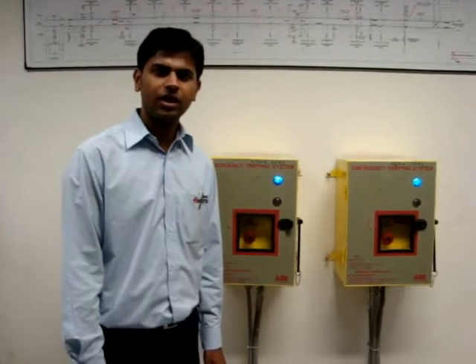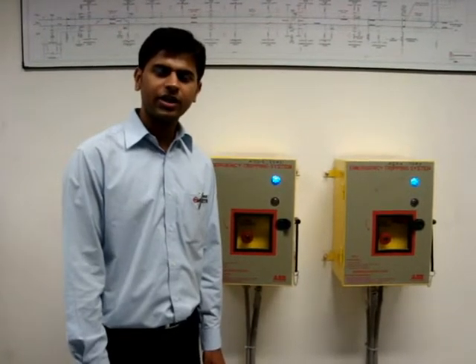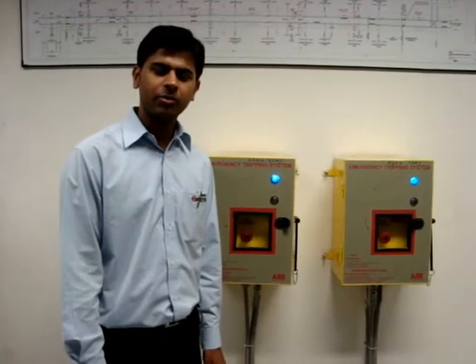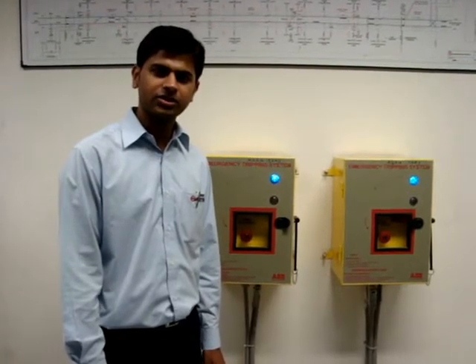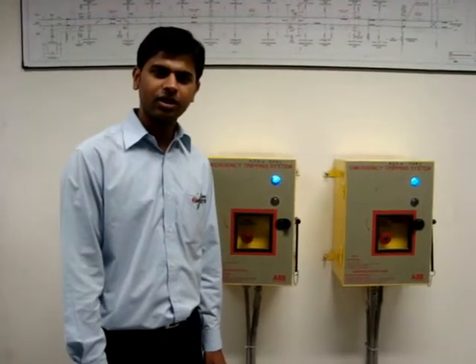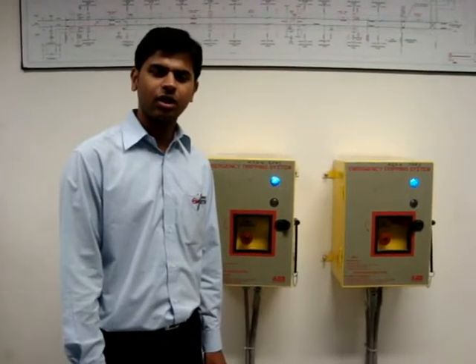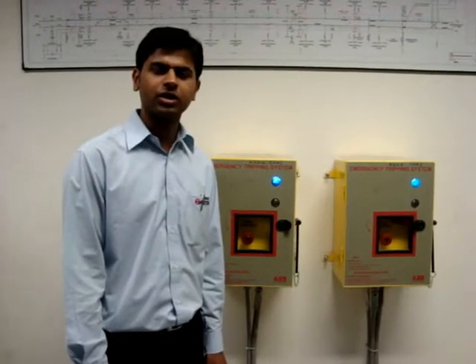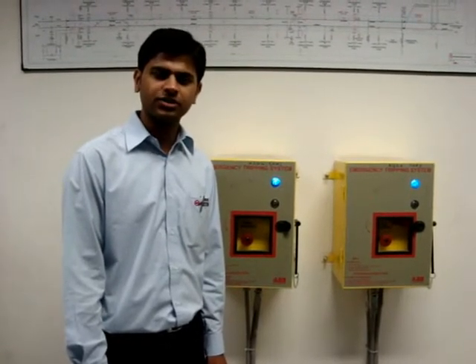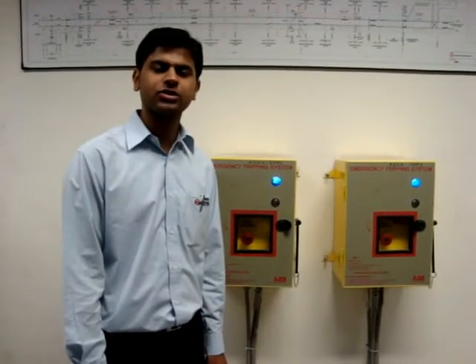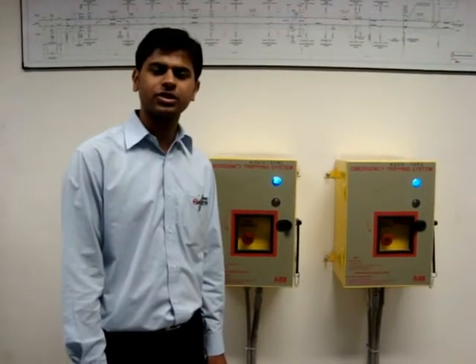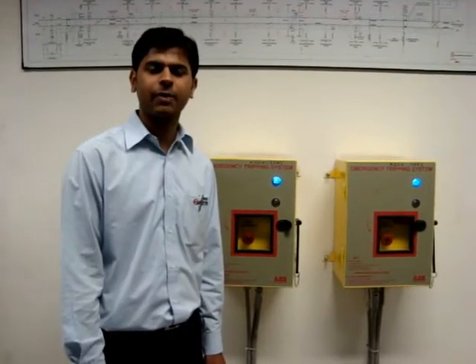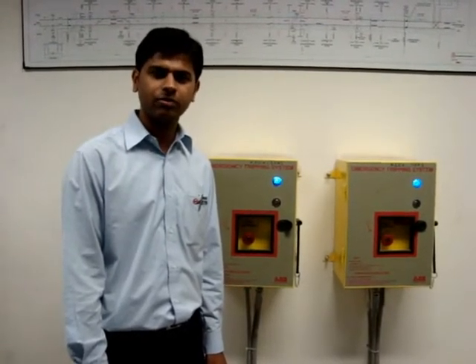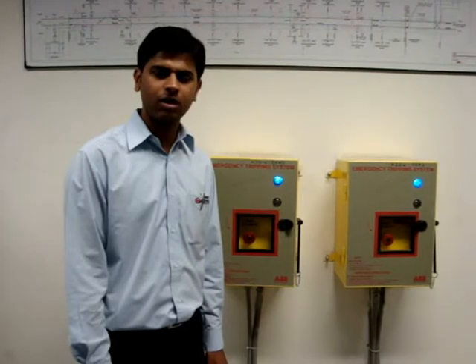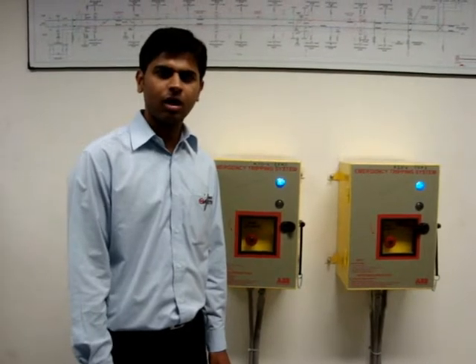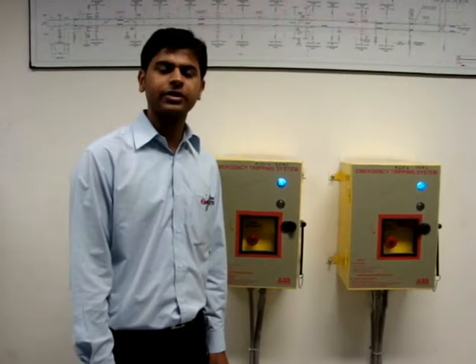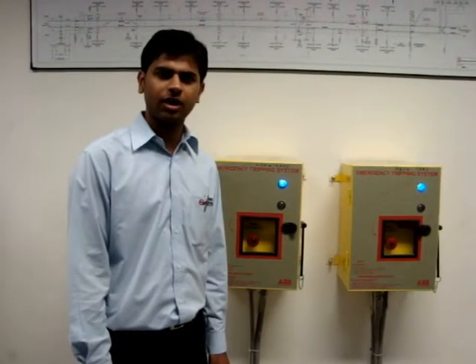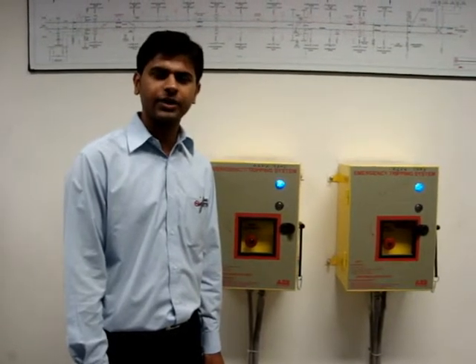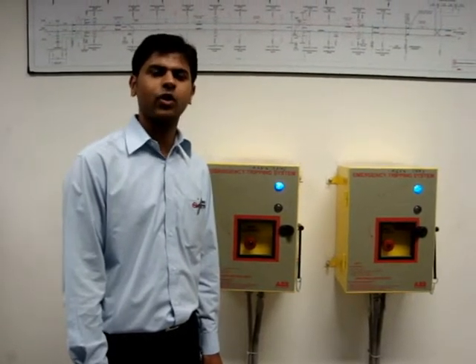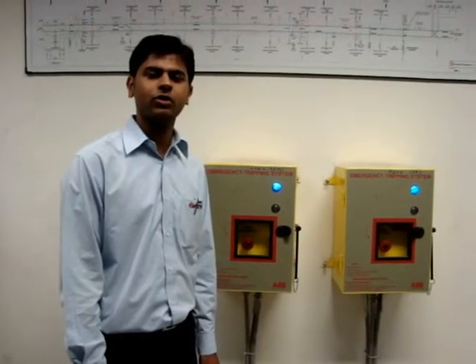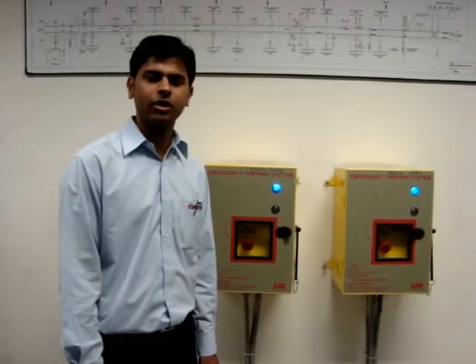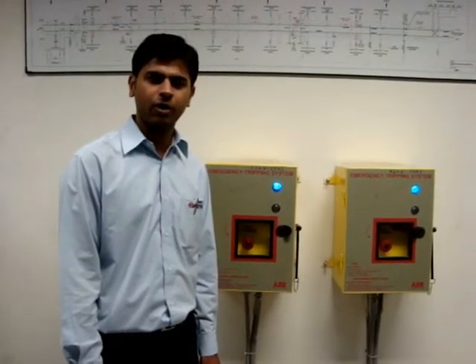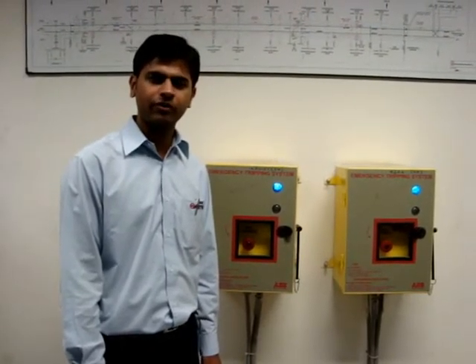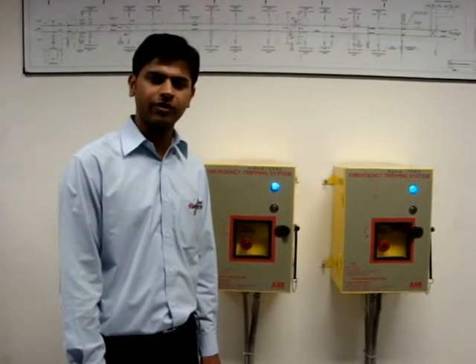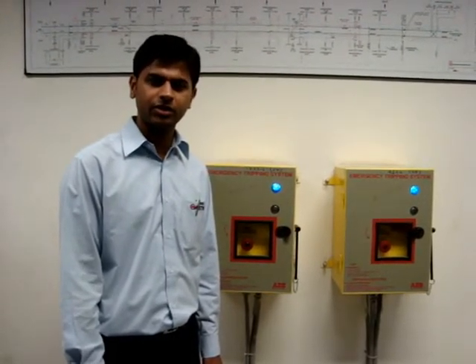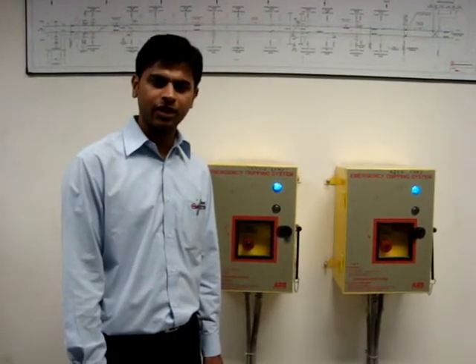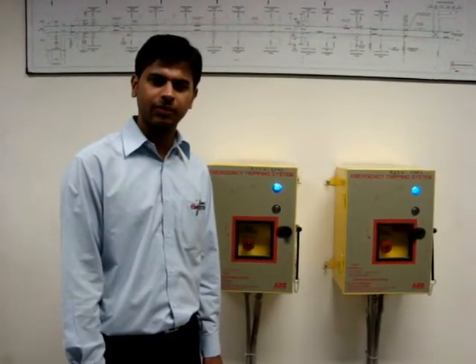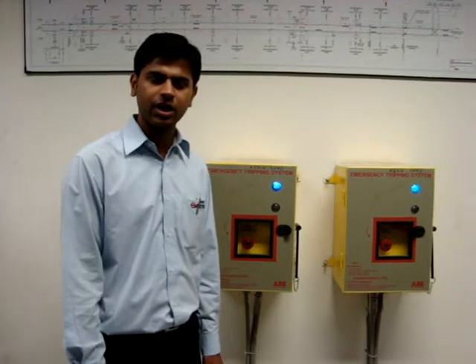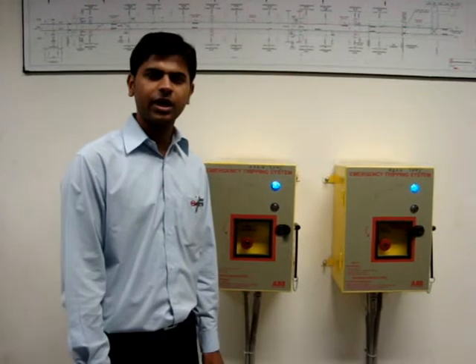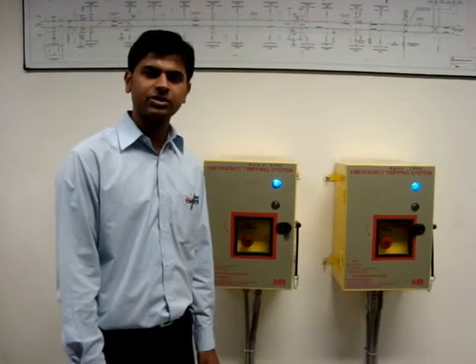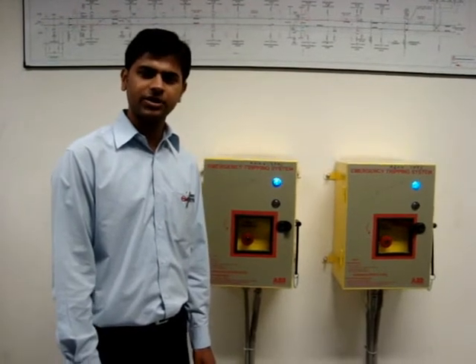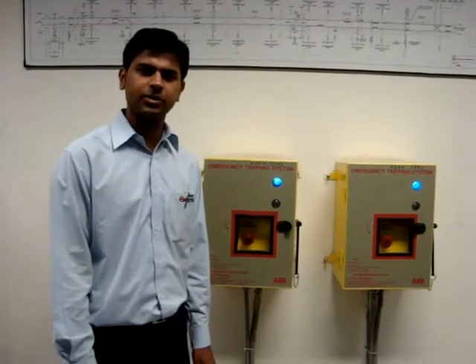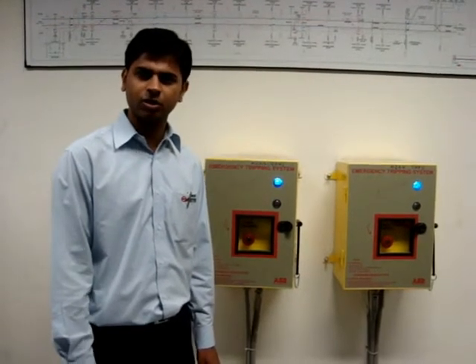In case of emergency or disaster or situation in the platform or in the tunnel where it is required to trip off 25 KV traction supply, an emergency tripping system is installed.